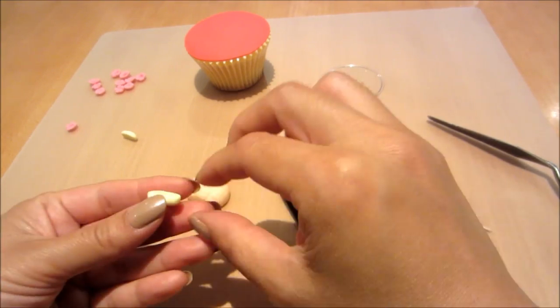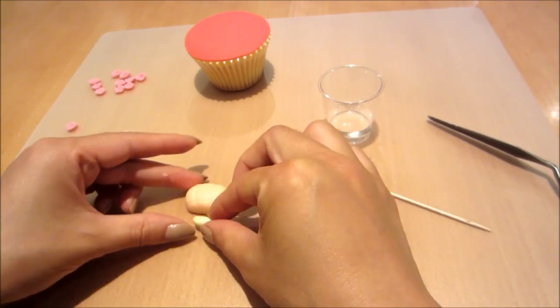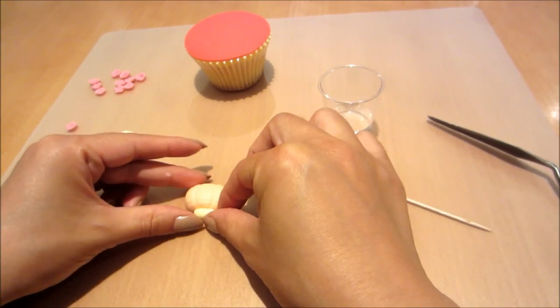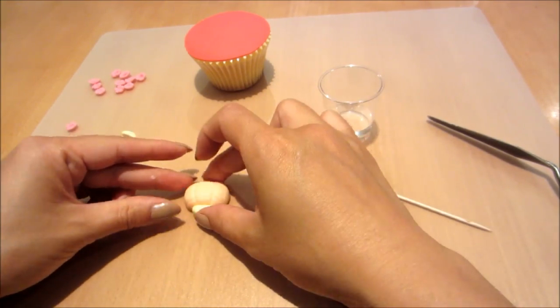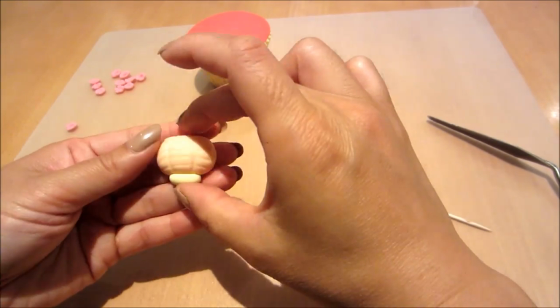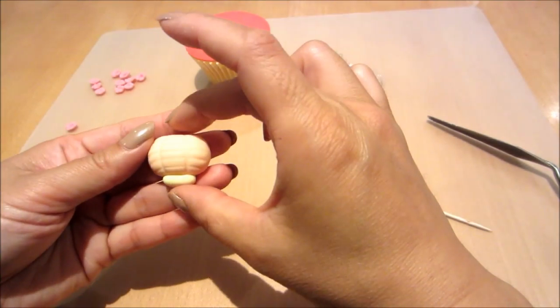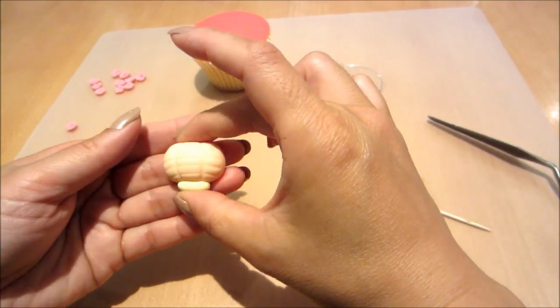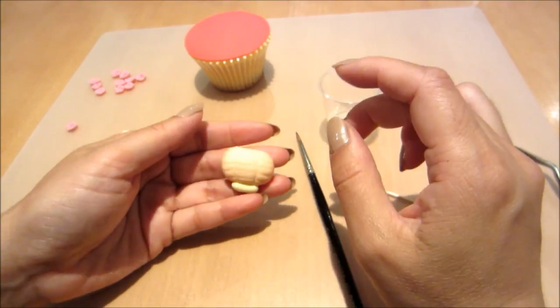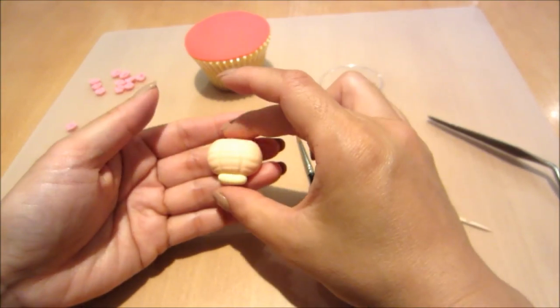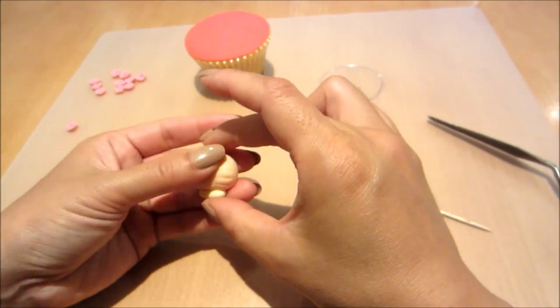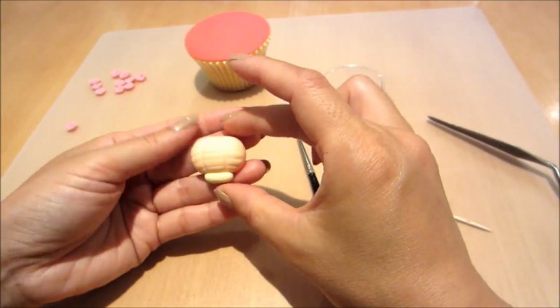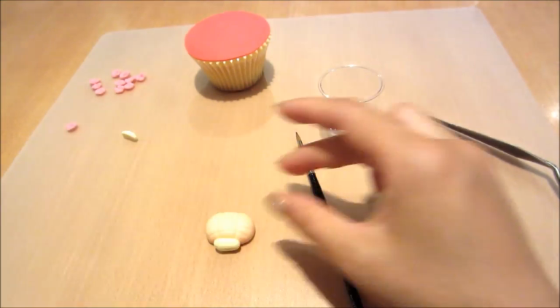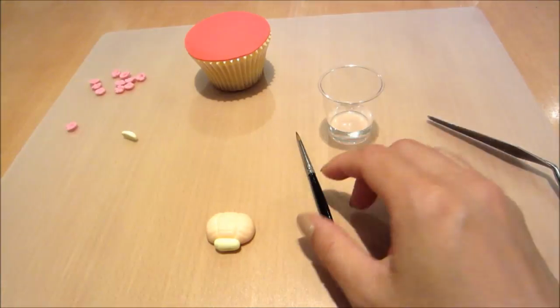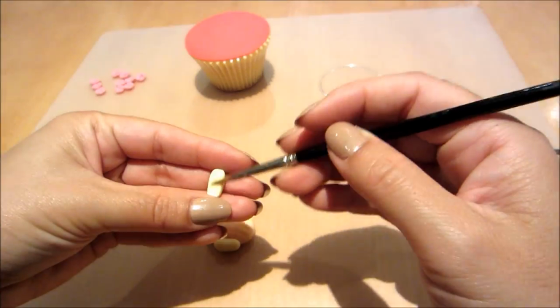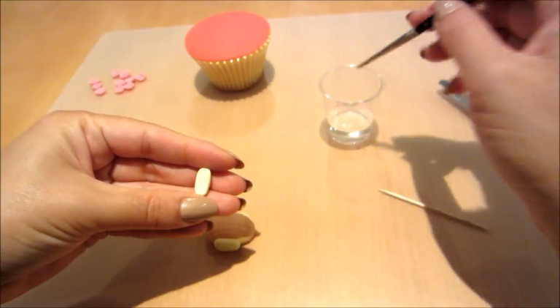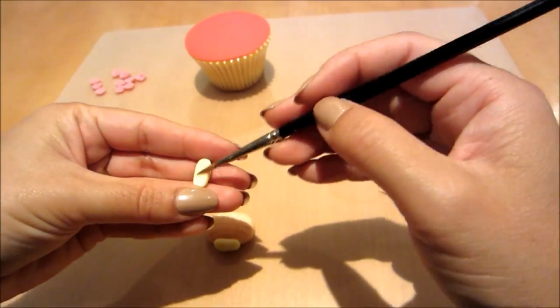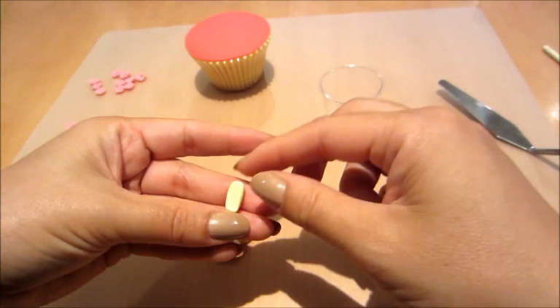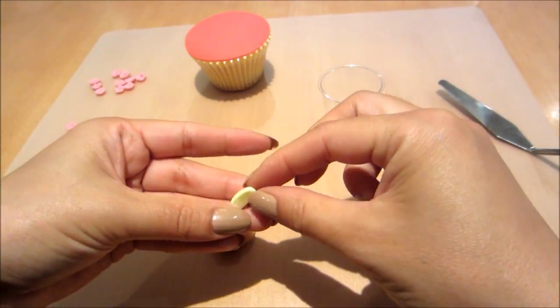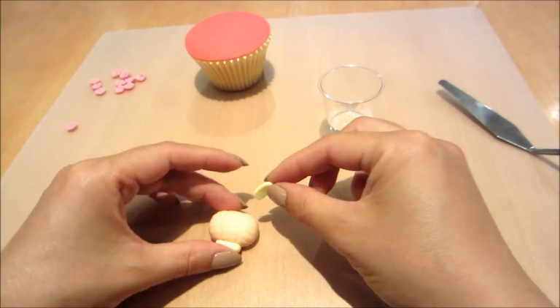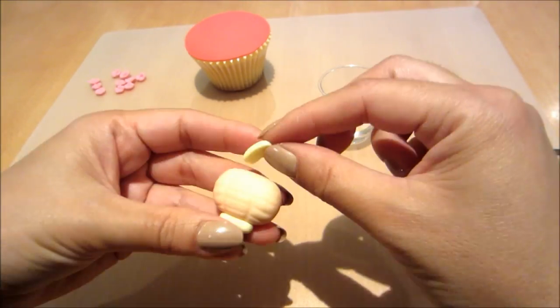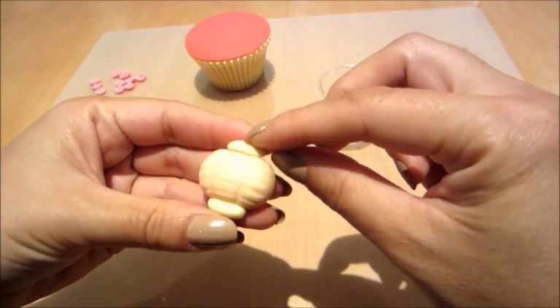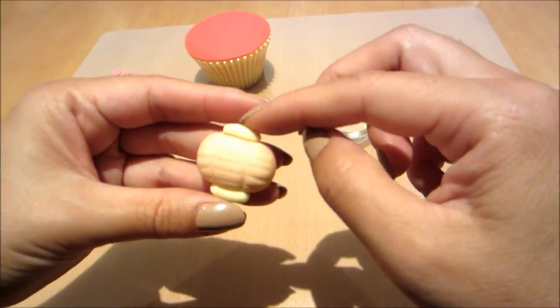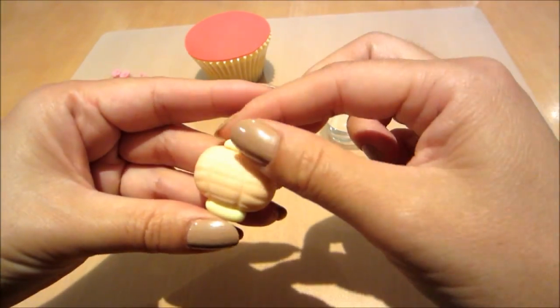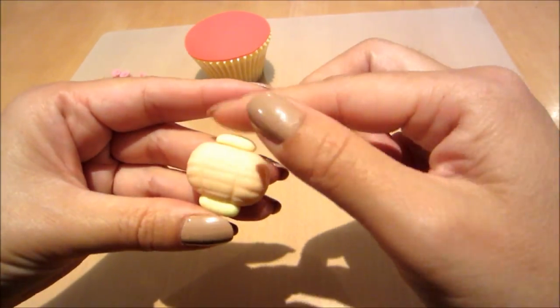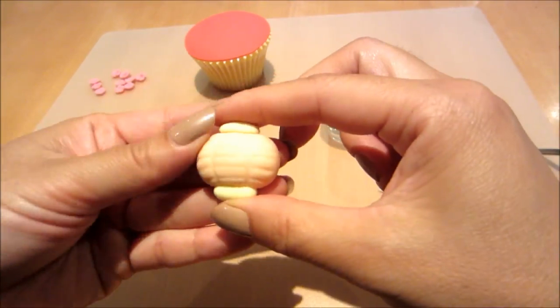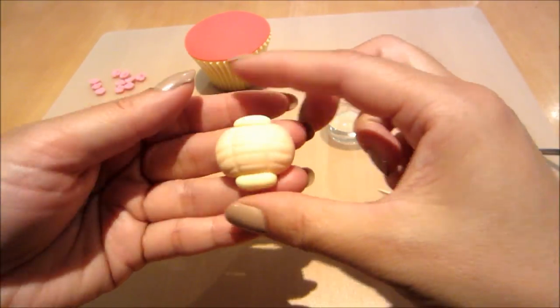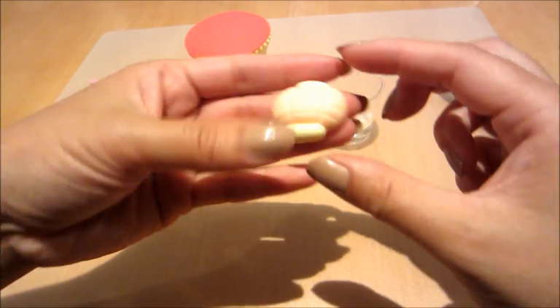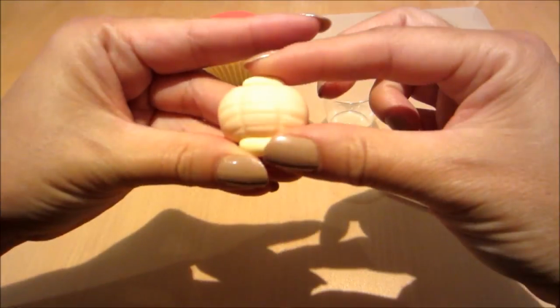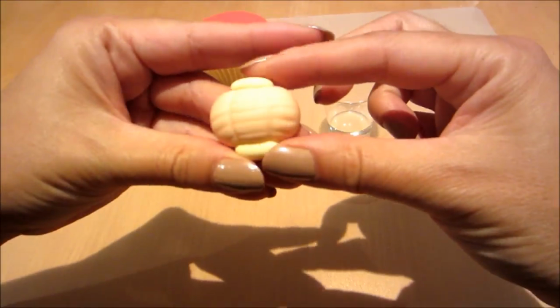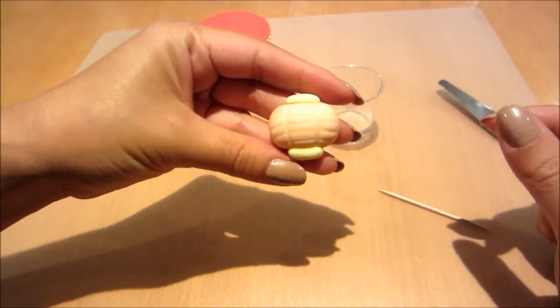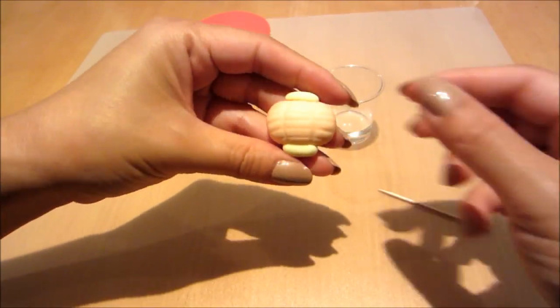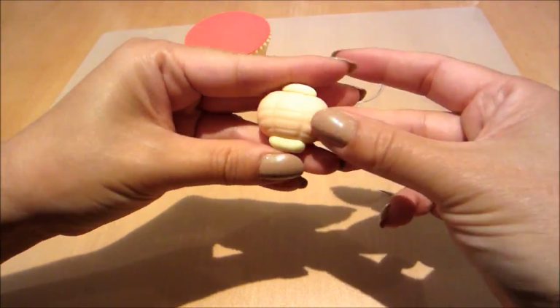Now I'm just going to assemble it. I'm putting a little bit of water with my brush and then gluing it together — and there you have the lantern.